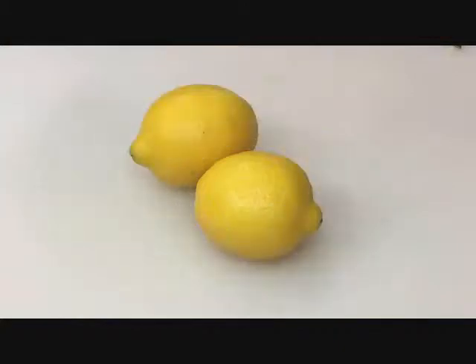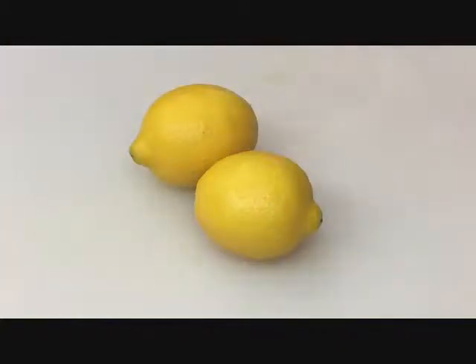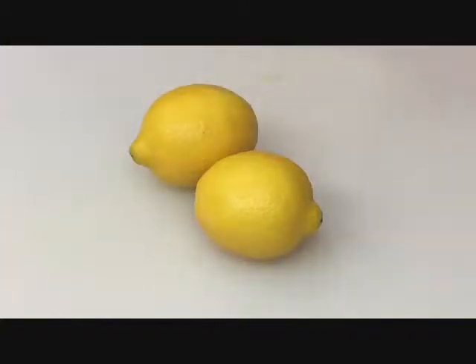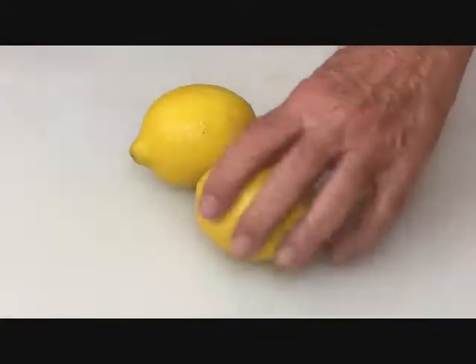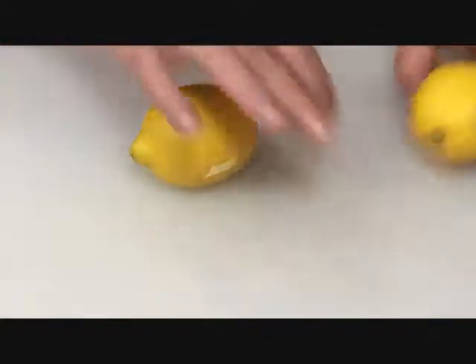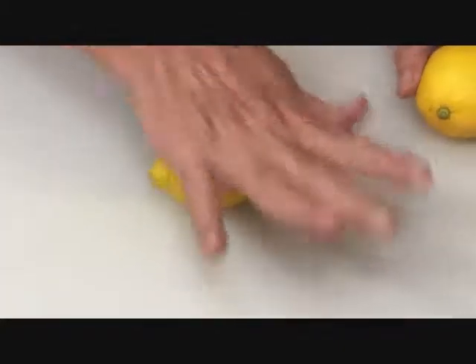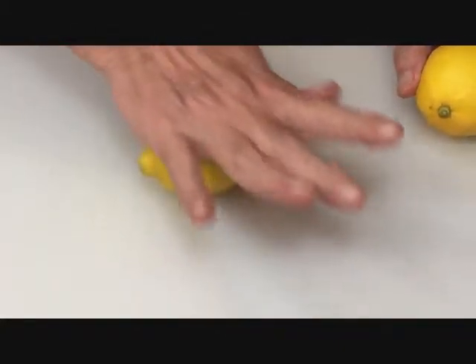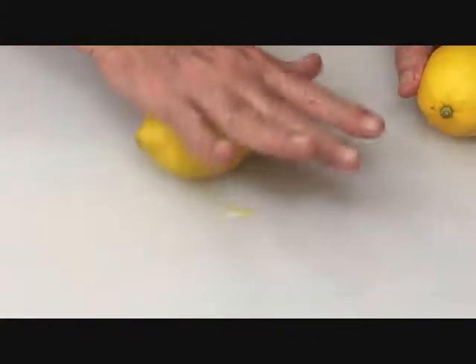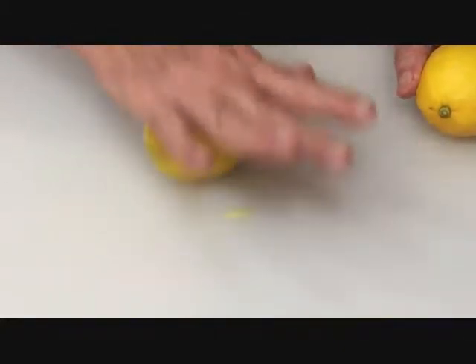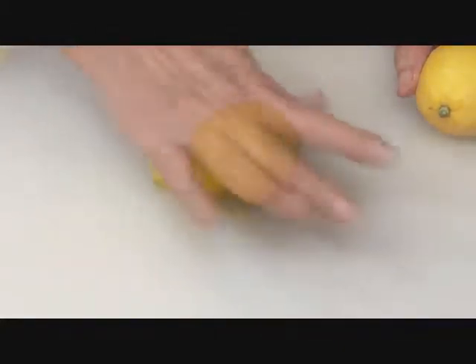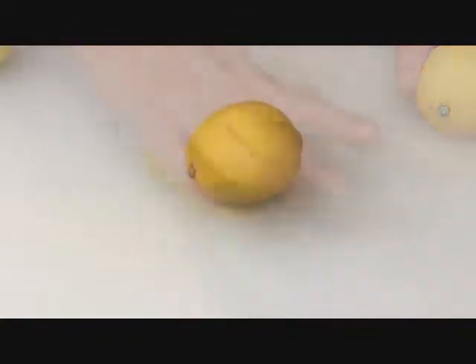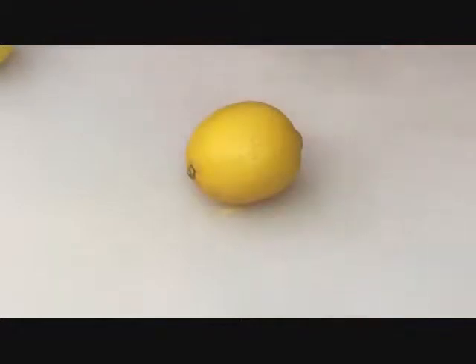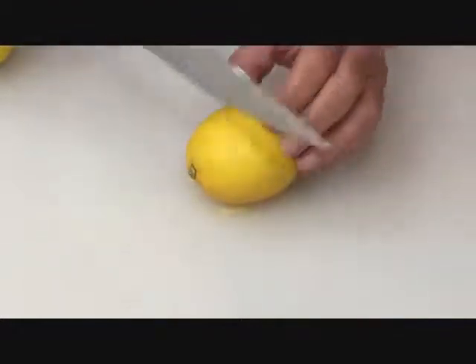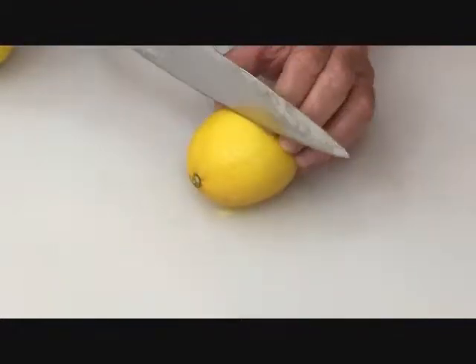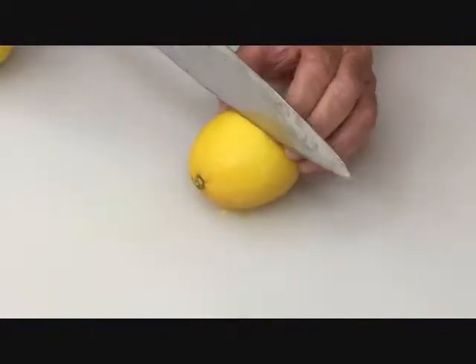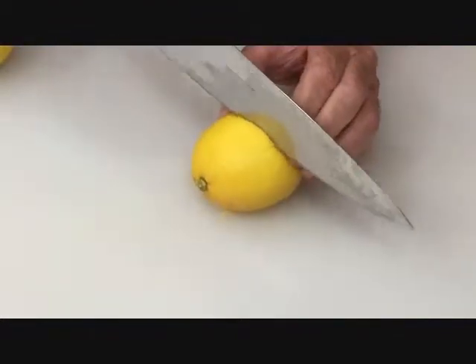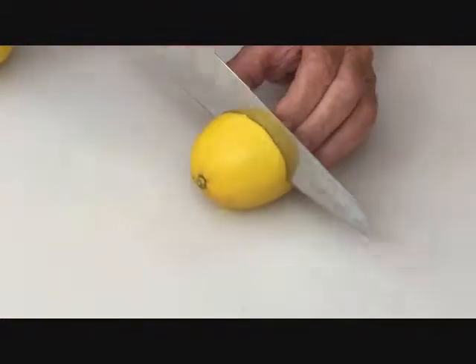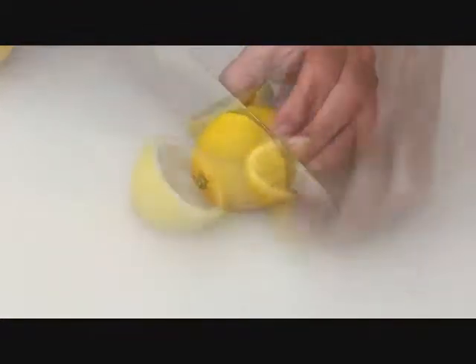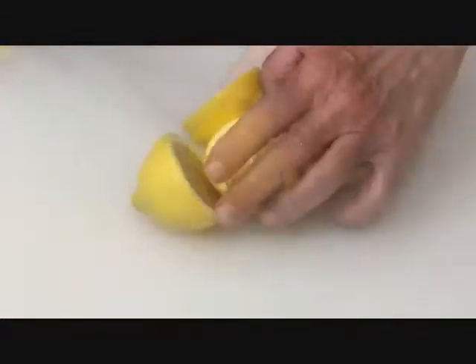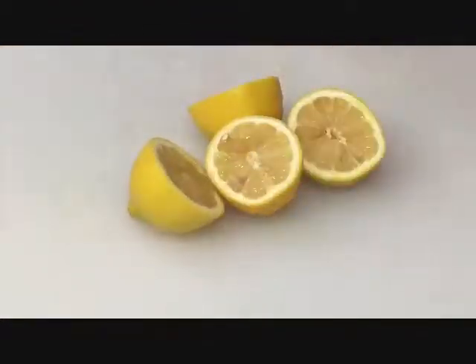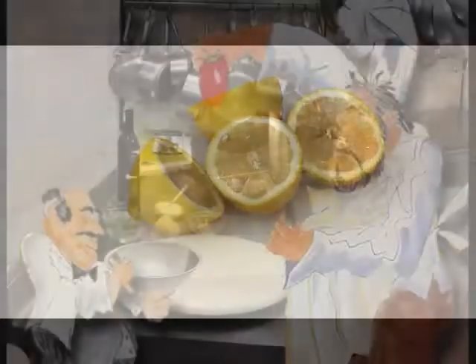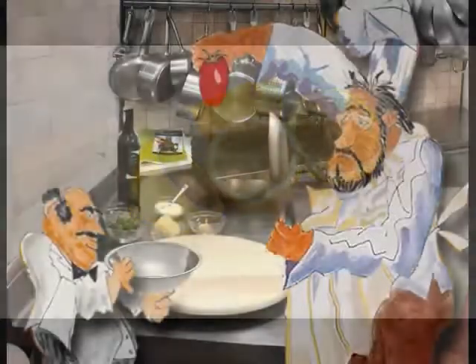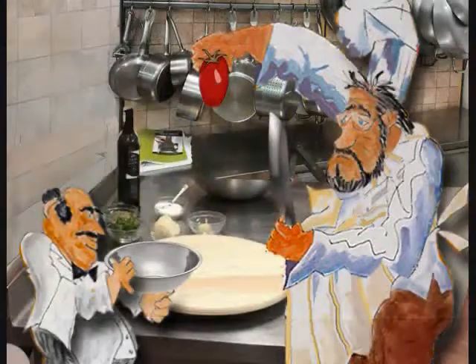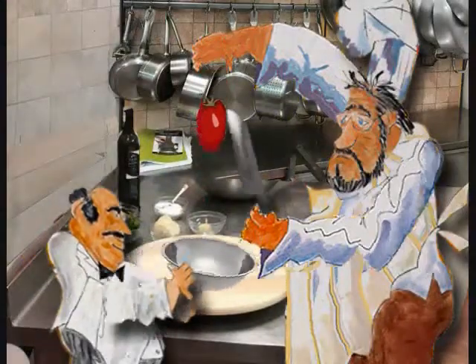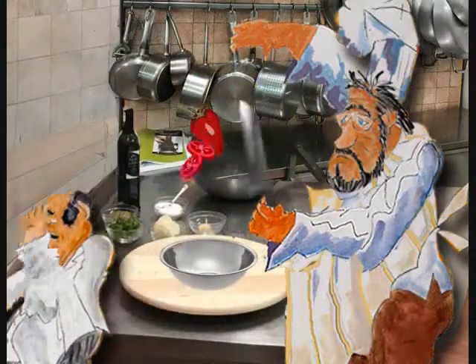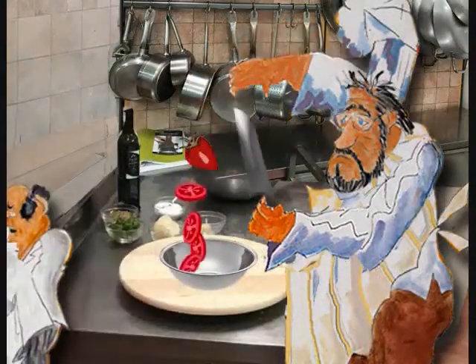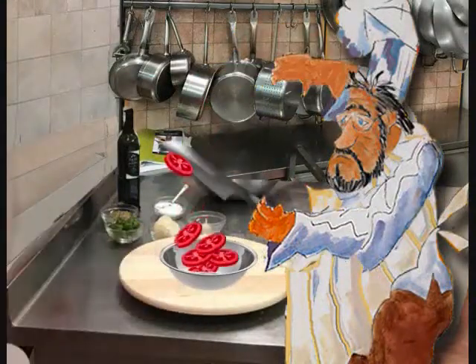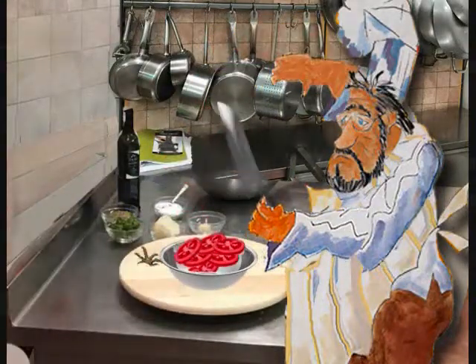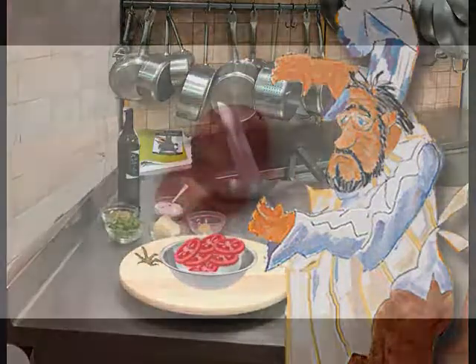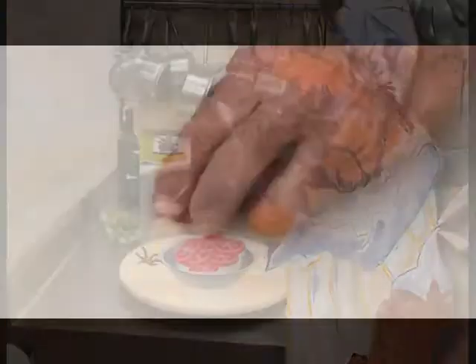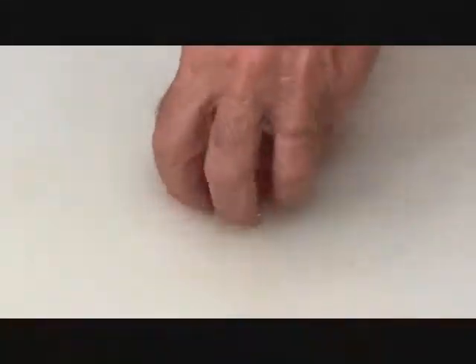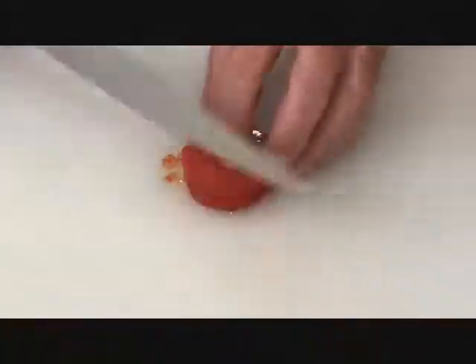Two whole lemons — I roll them to free the juice from the inside, then cut them in half and set them aside. We cut our tomato into quarter inch slices, then do a rough dice.